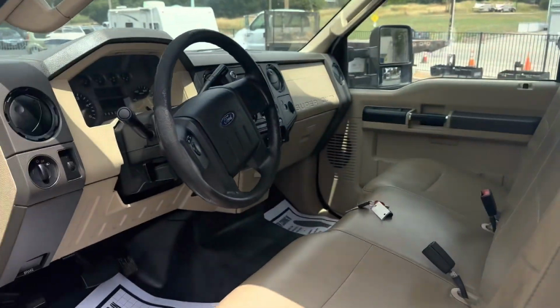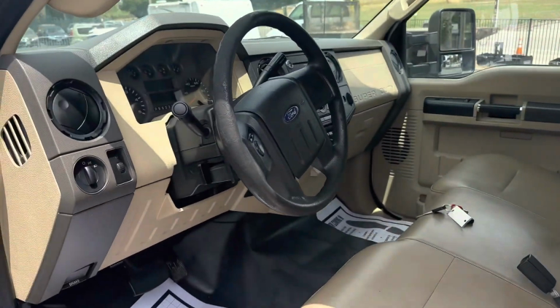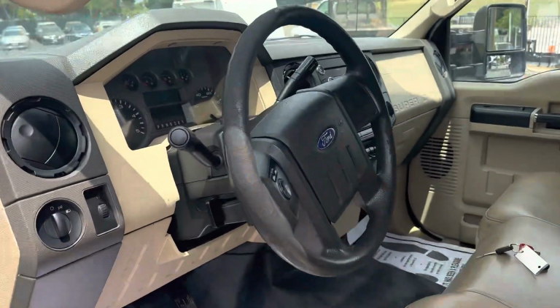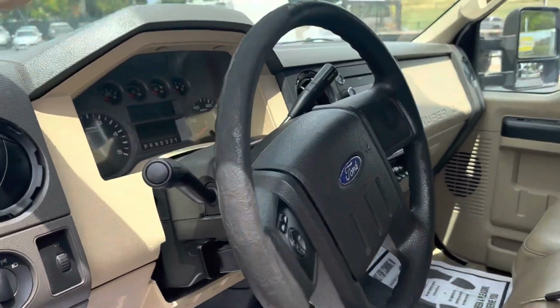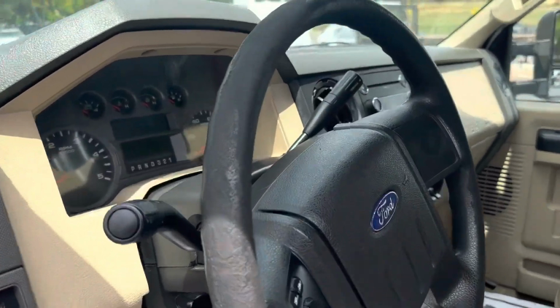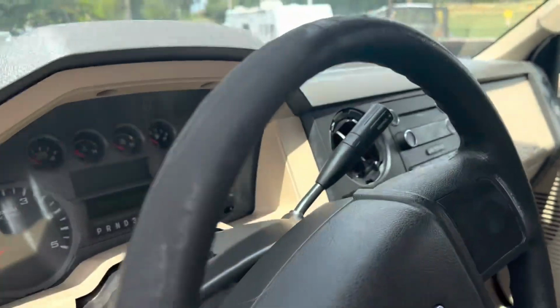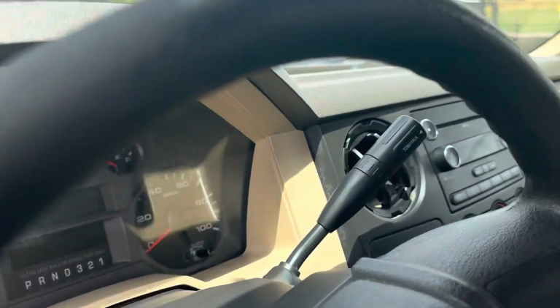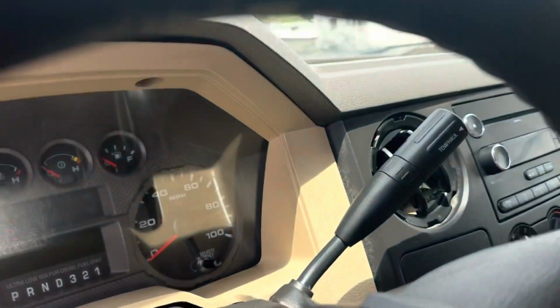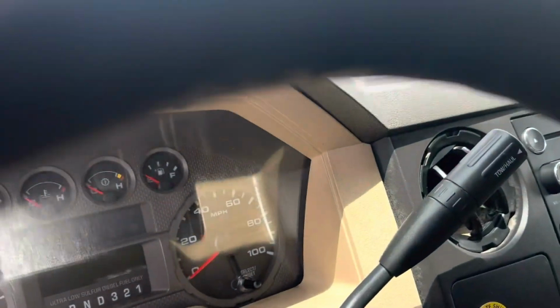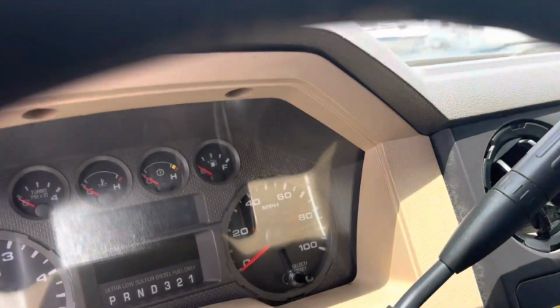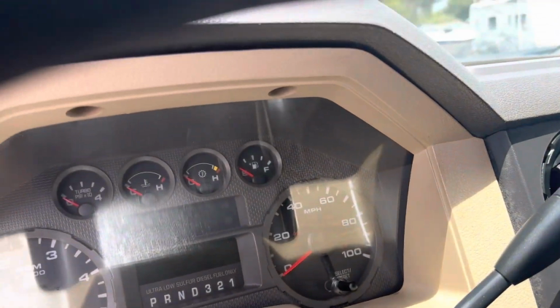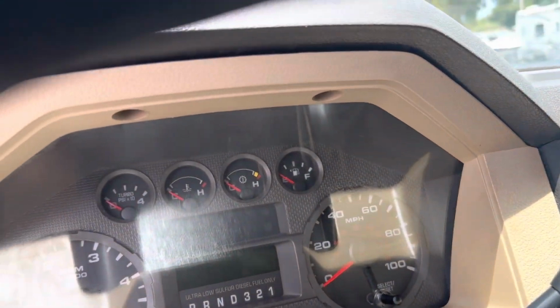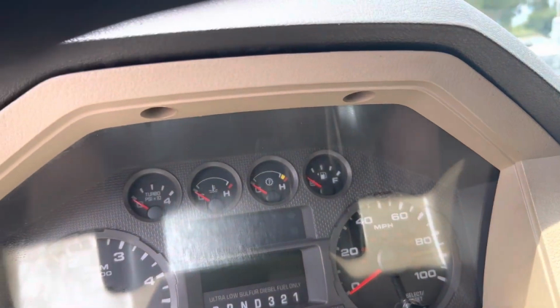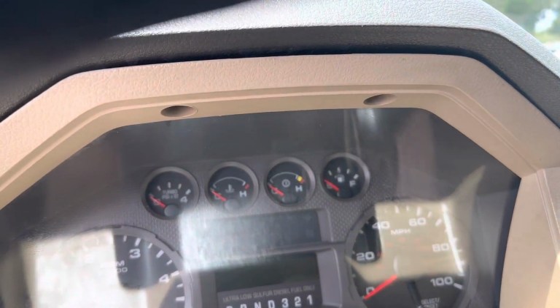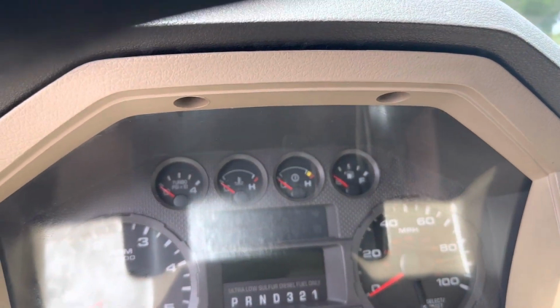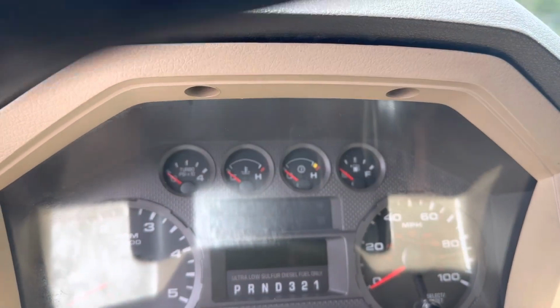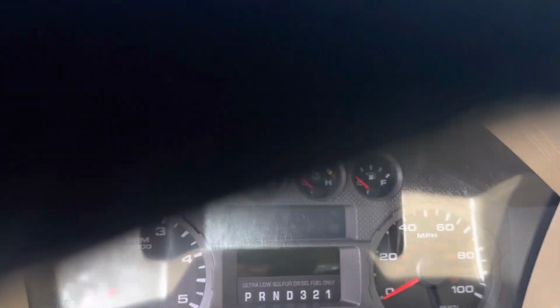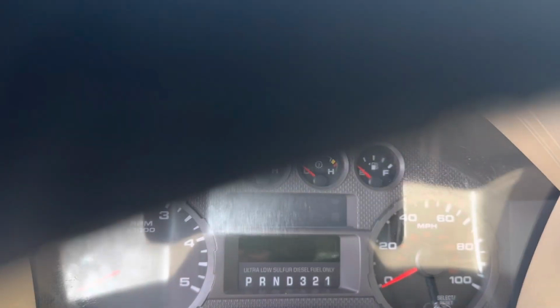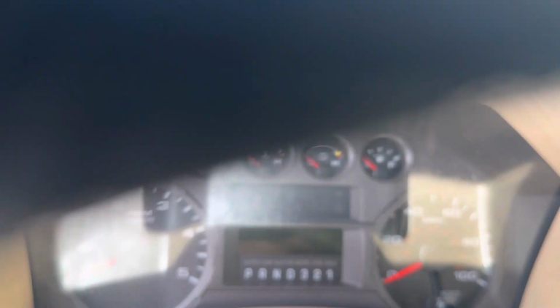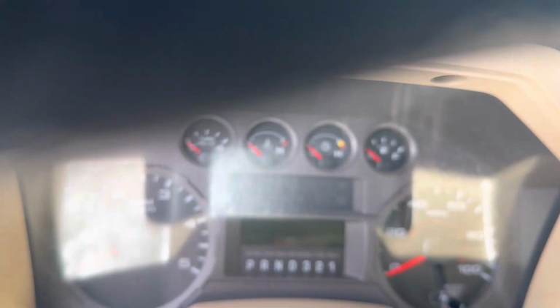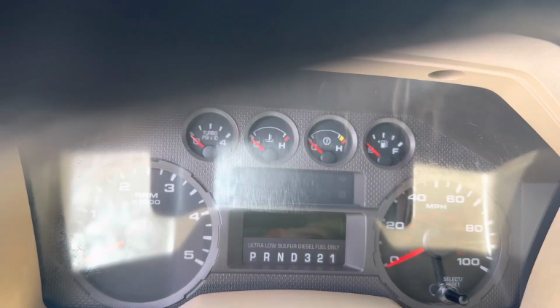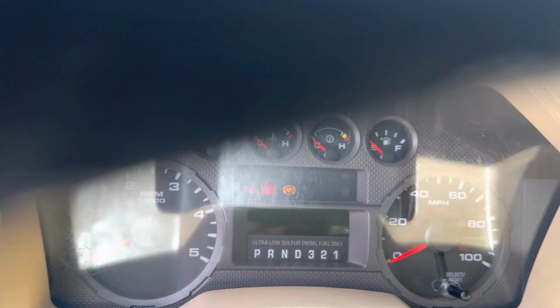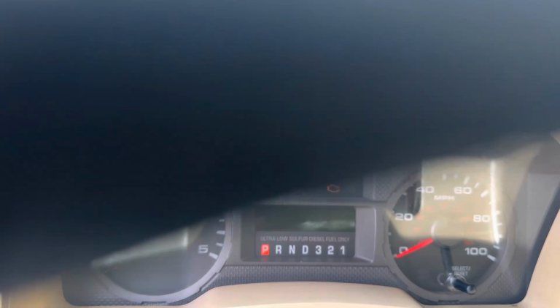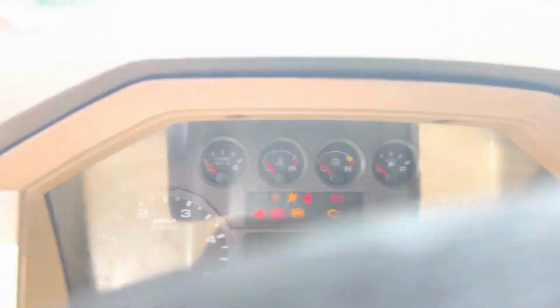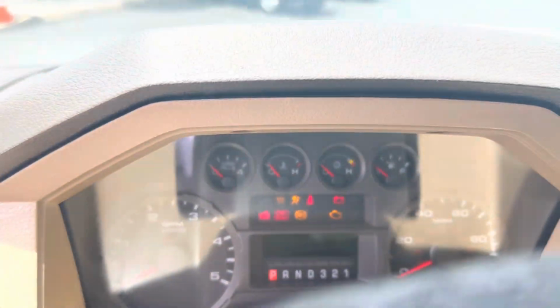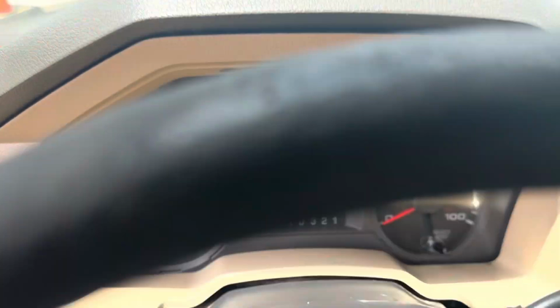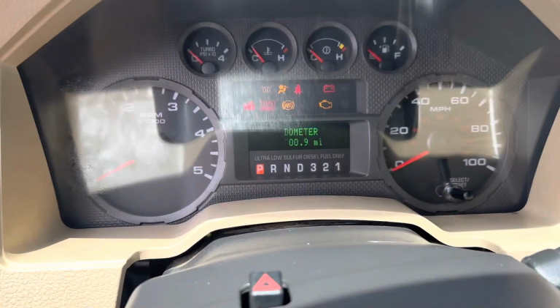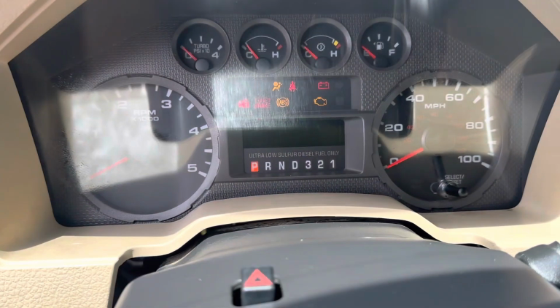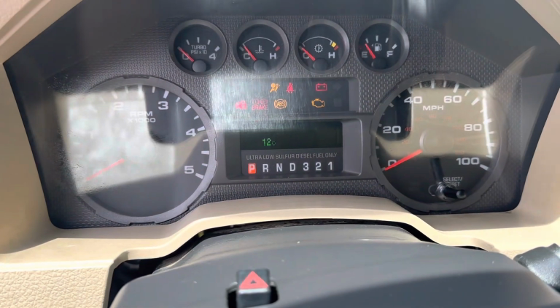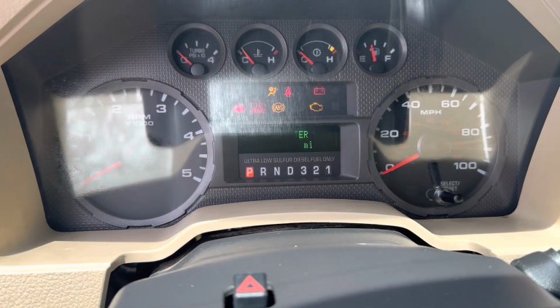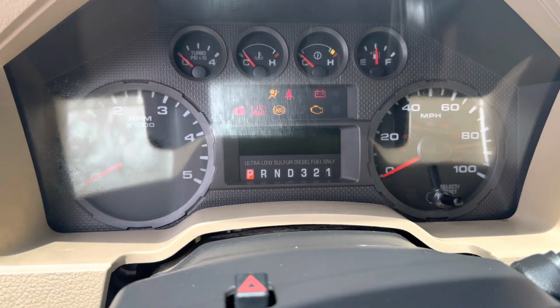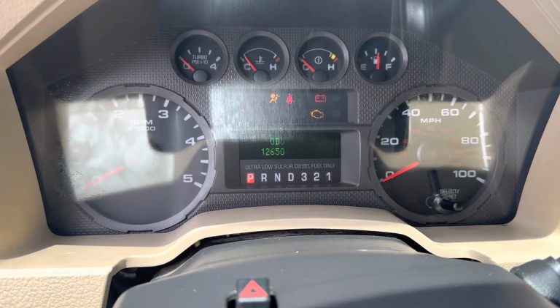Let me go ahead and start it up. It is 126.5 on the miles.